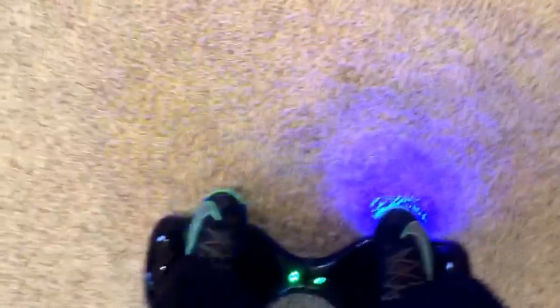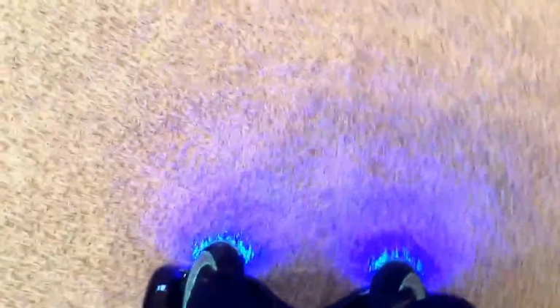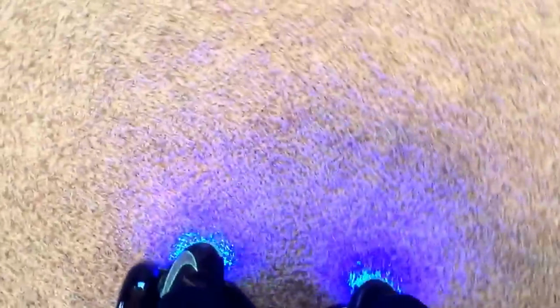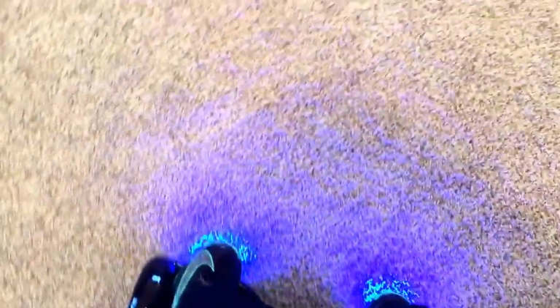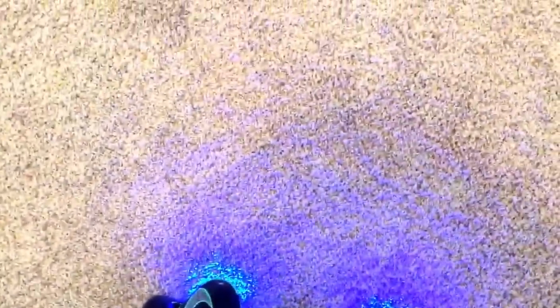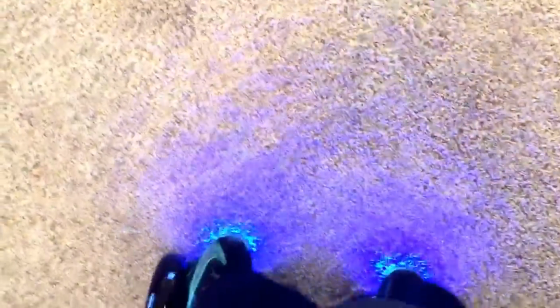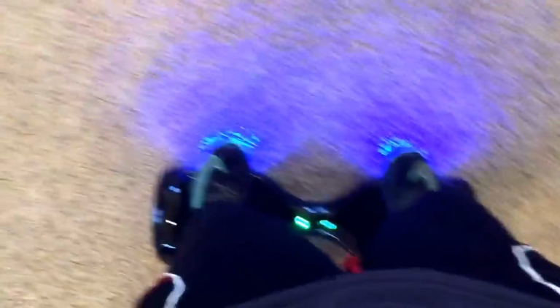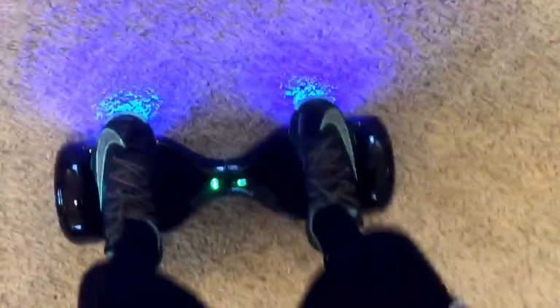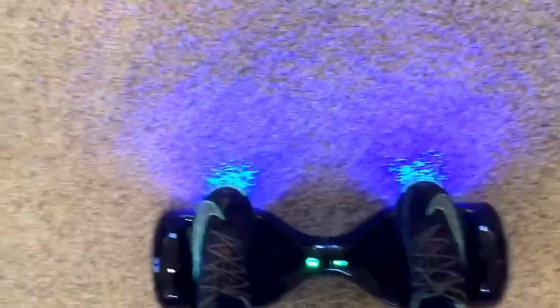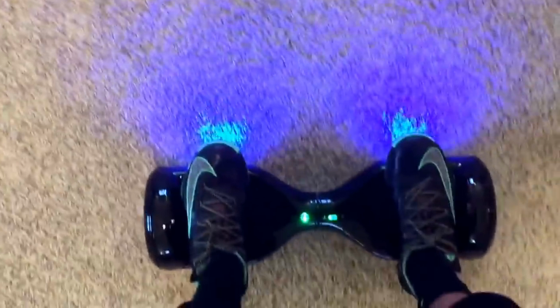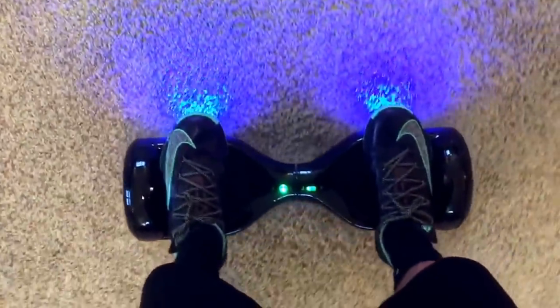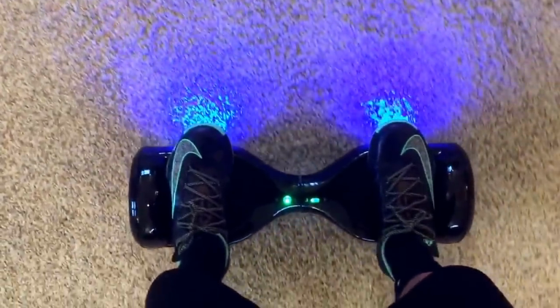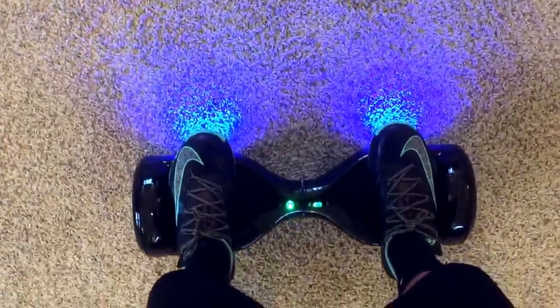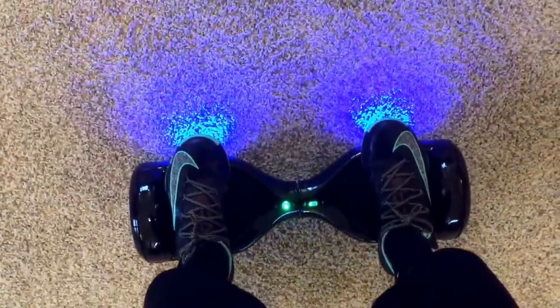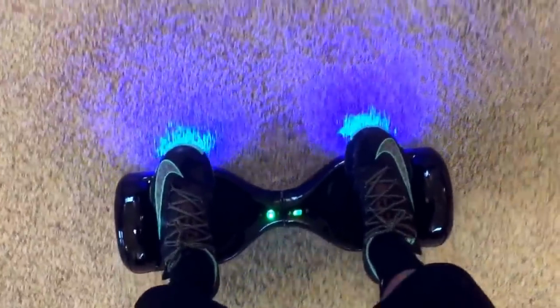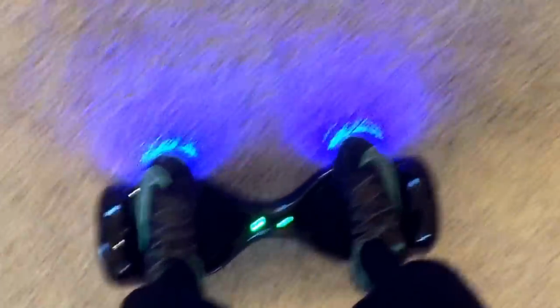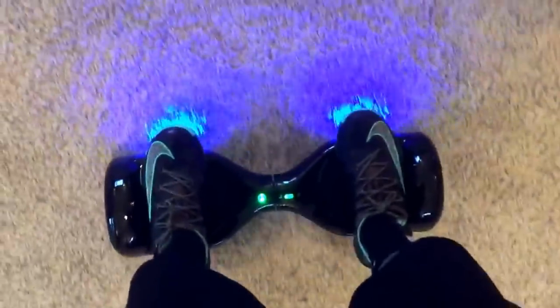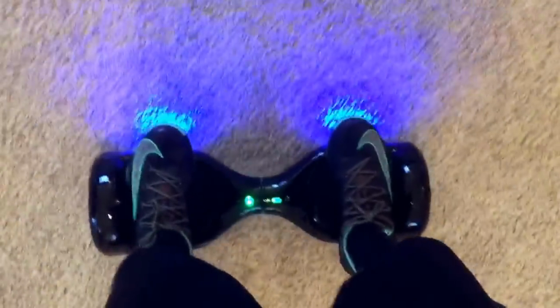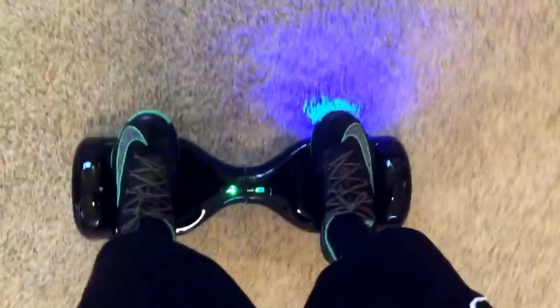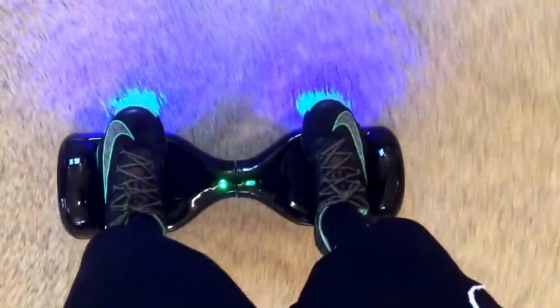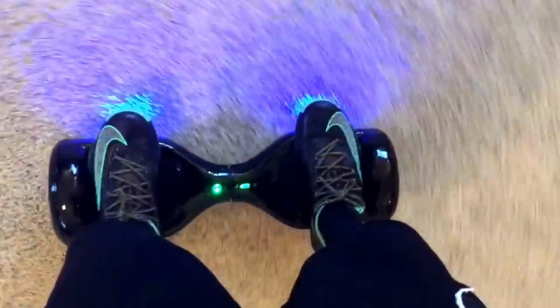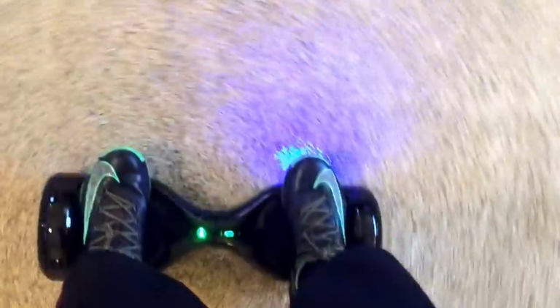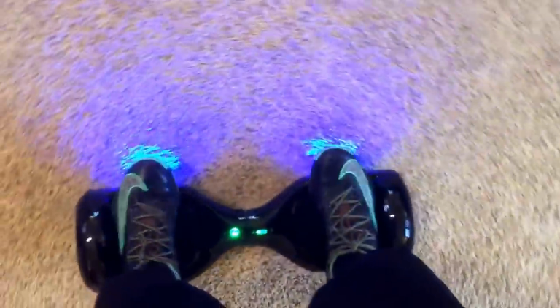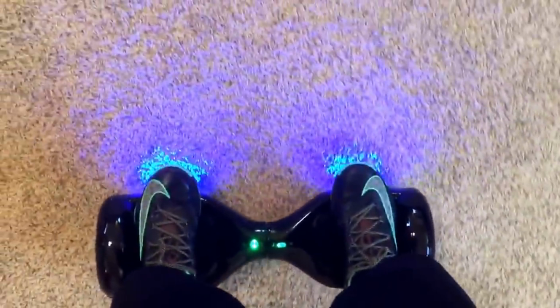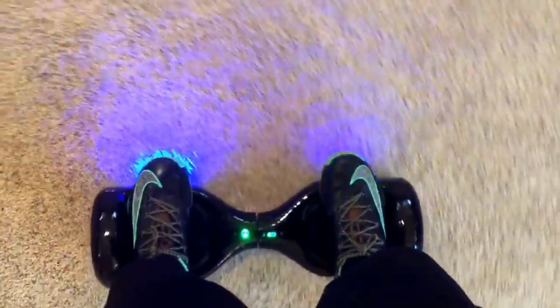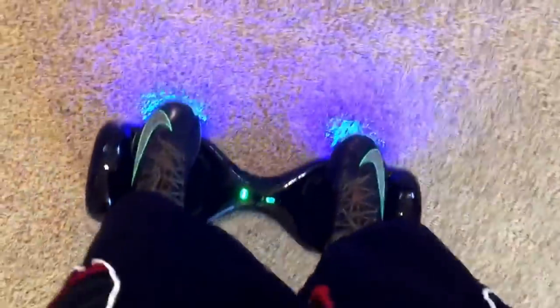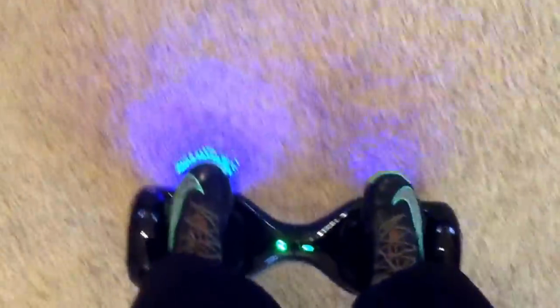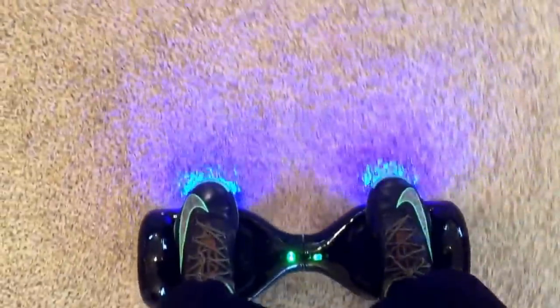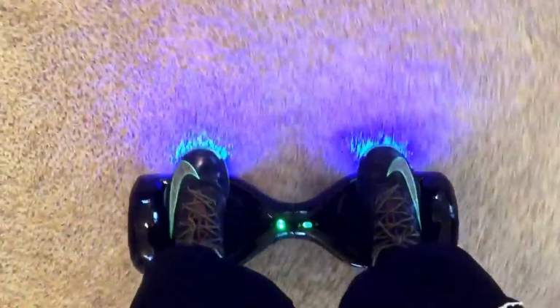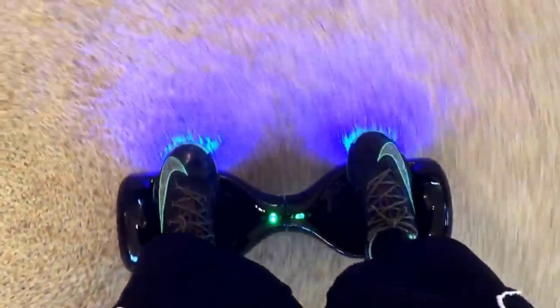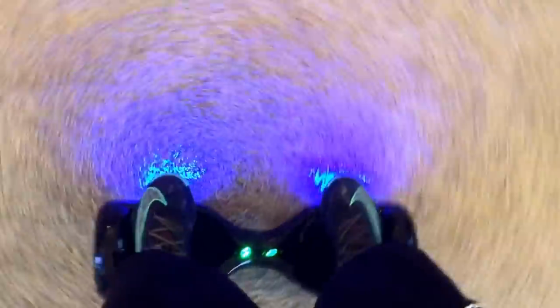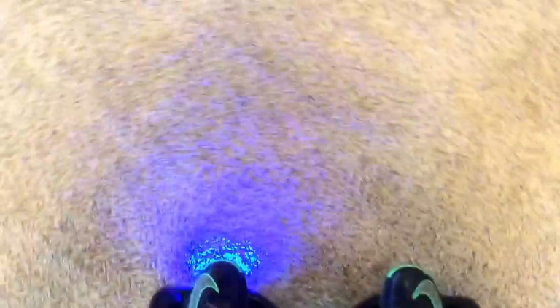So yeah guys, those are basically just some simple tips to help you ride your monorover or hoverboard. I hope you liked the video and if you want more tips just comment below, and like and subscribe to my channel for more videos. Thank you.